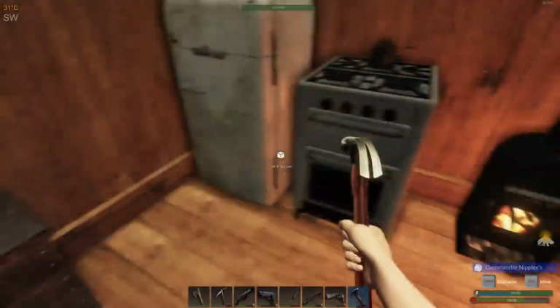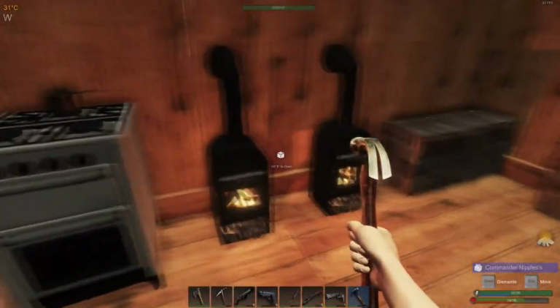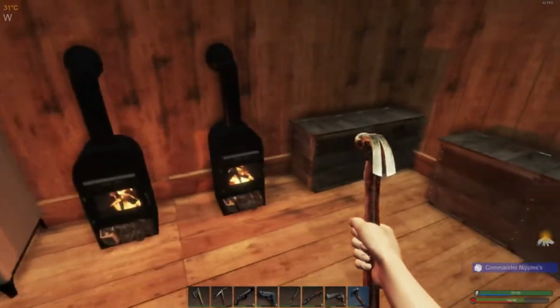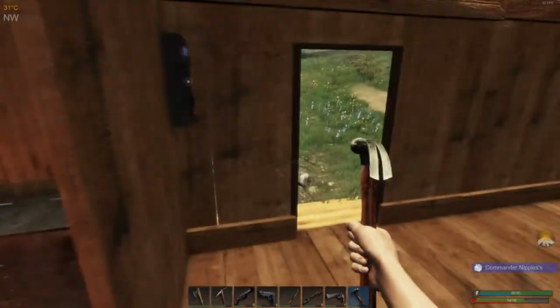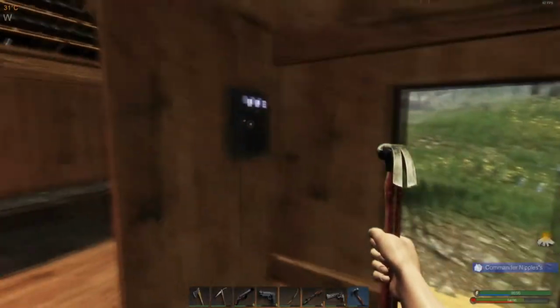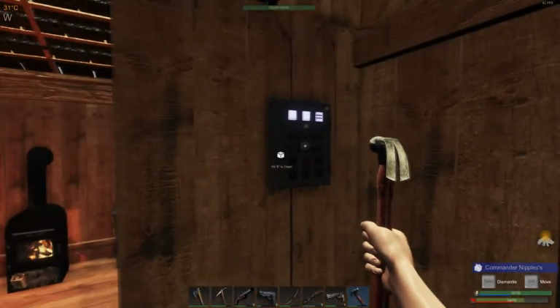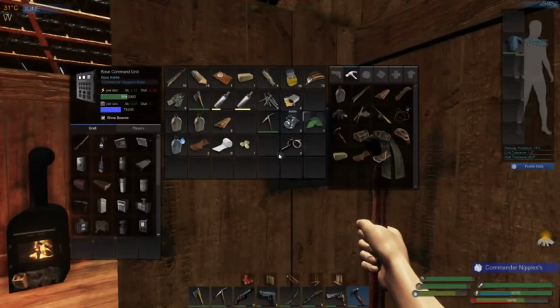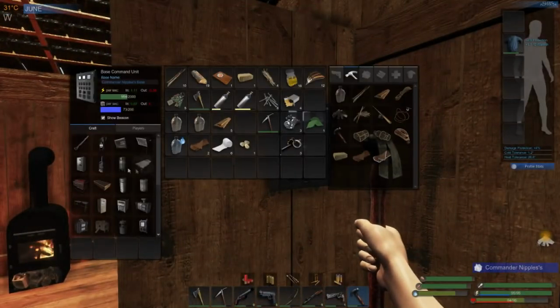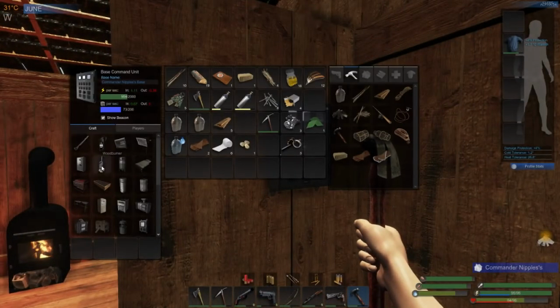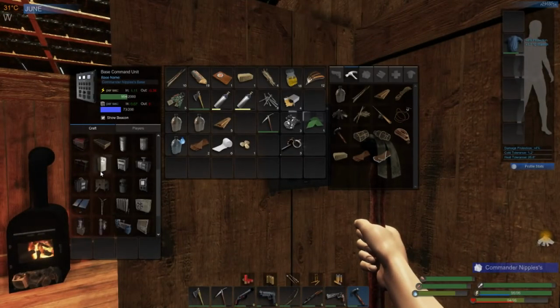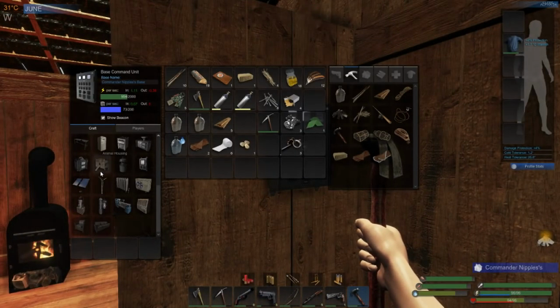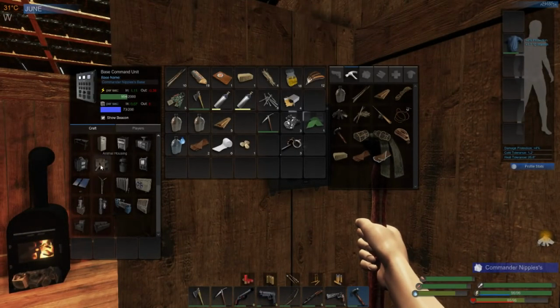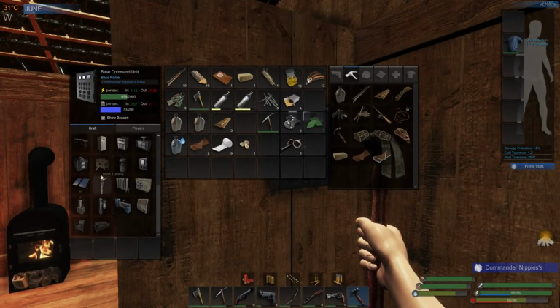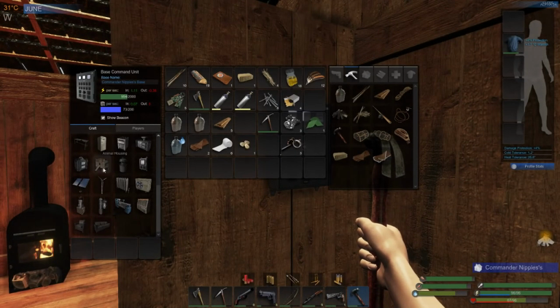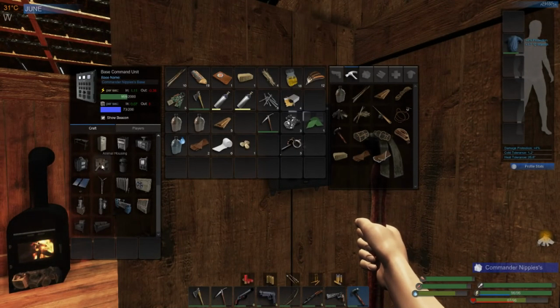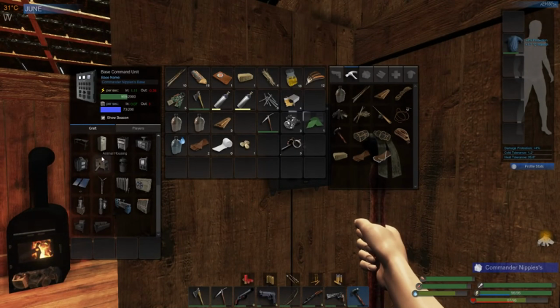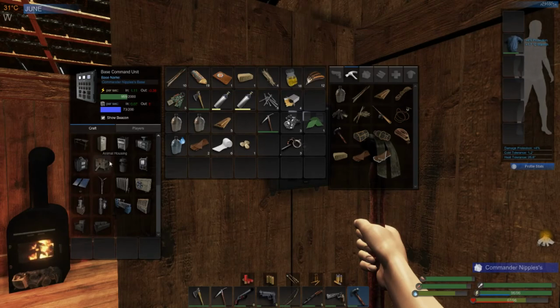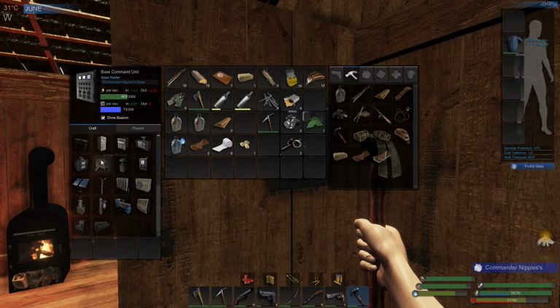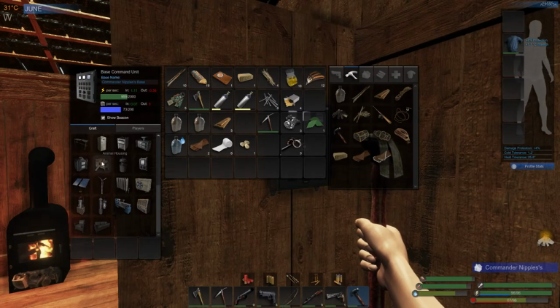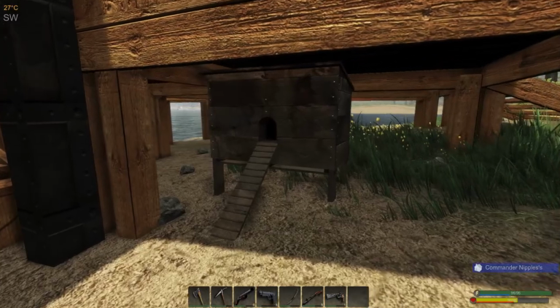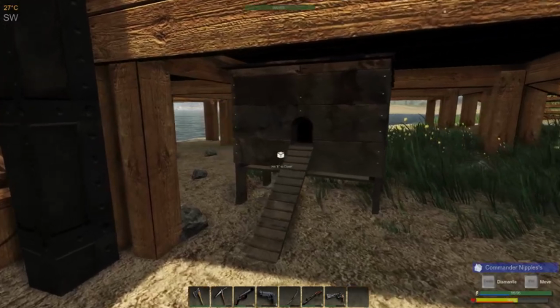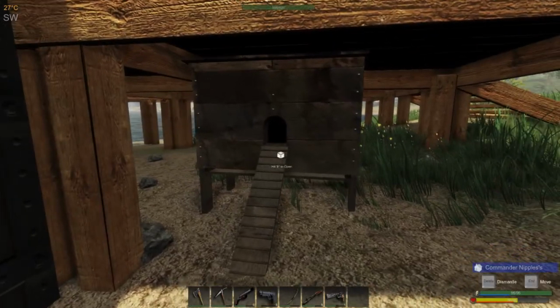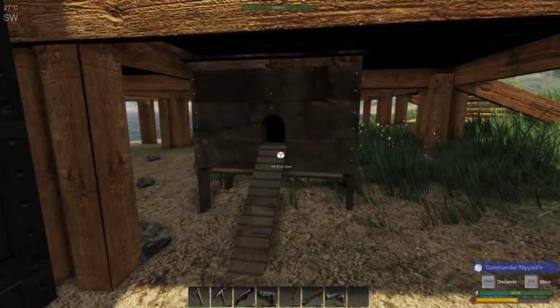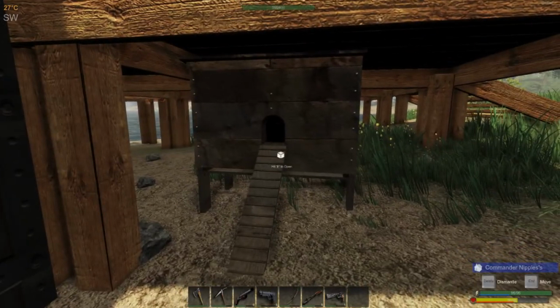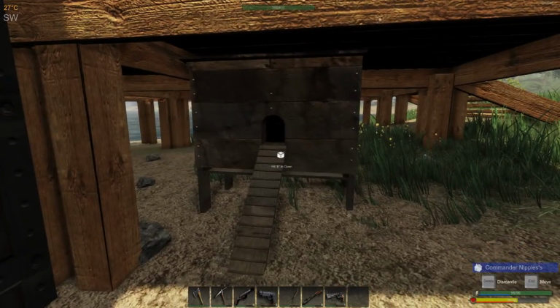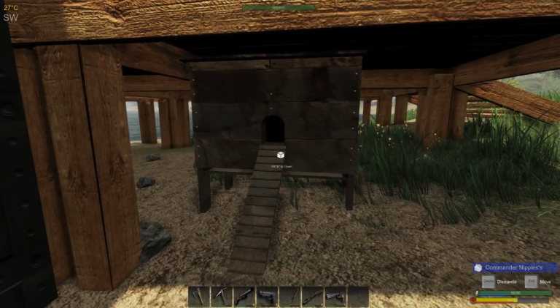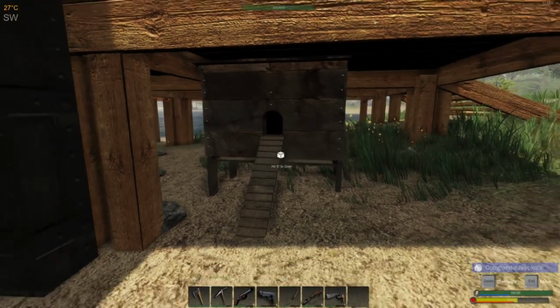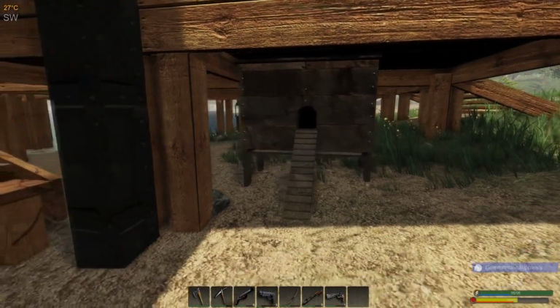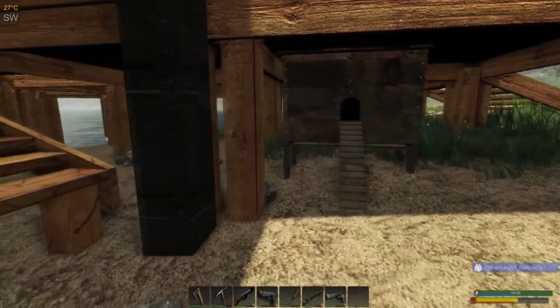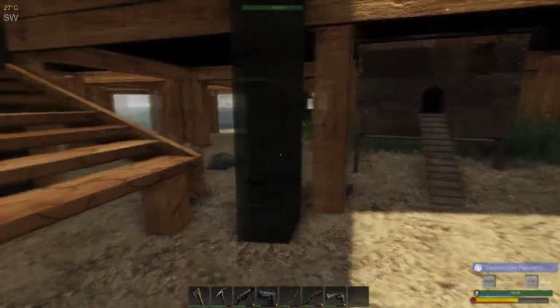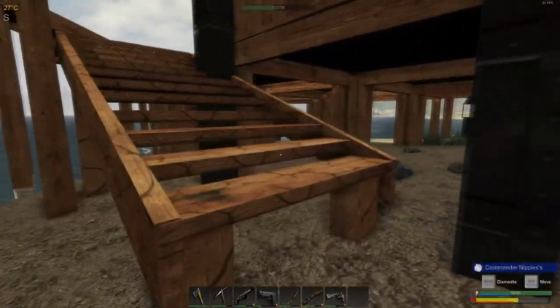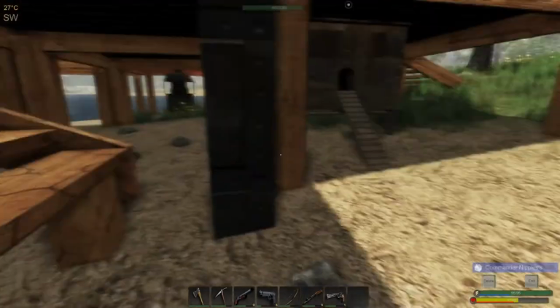First things first, you're going to want to go over to the BCU and build yourself an animal housing. Place it anywhere around your base — it just has to be on solid ground. It cannot be on one of your wooden foundations.